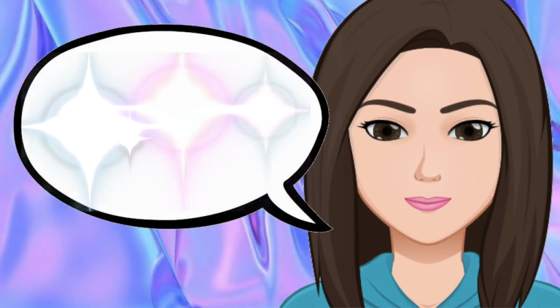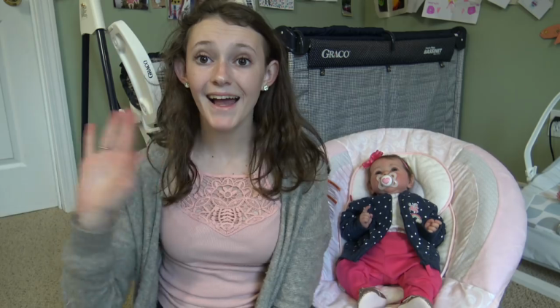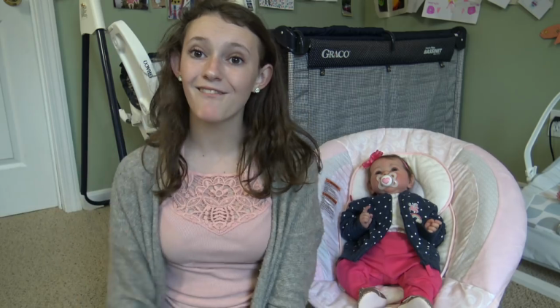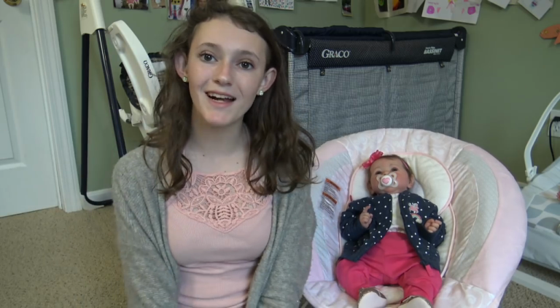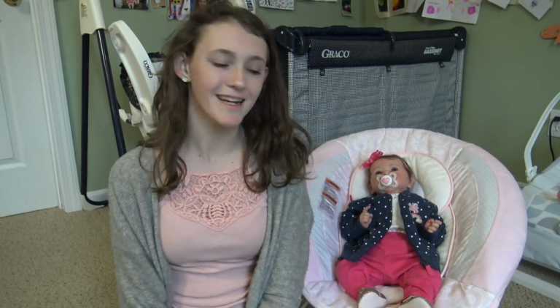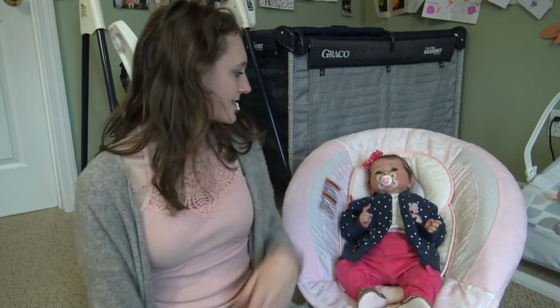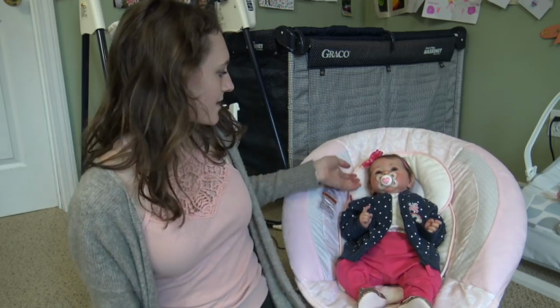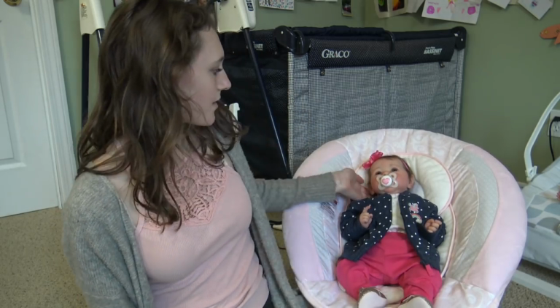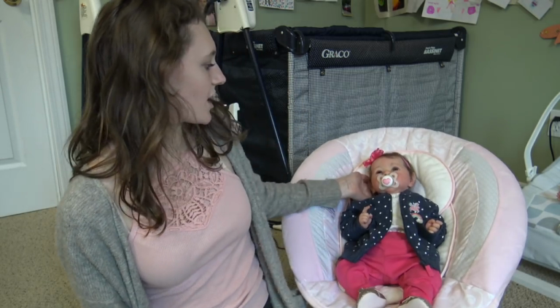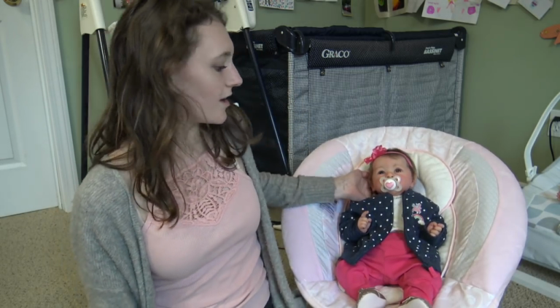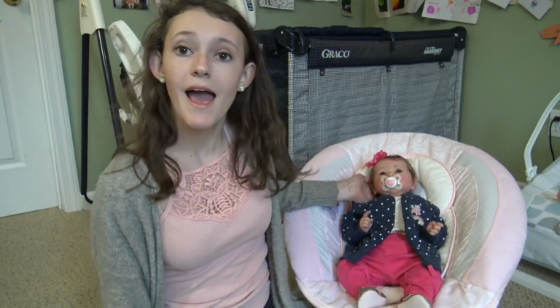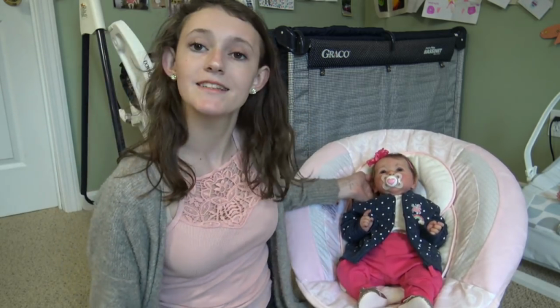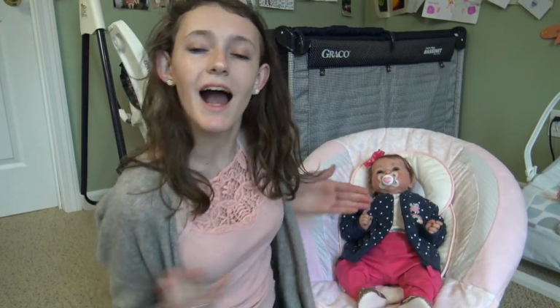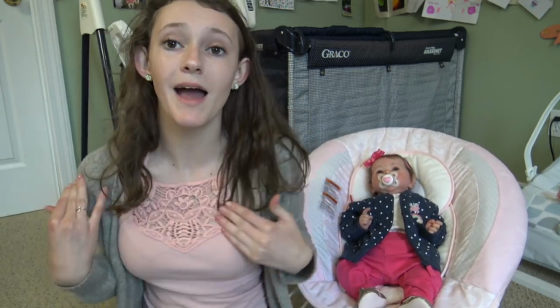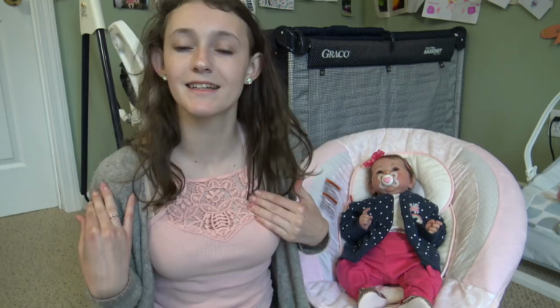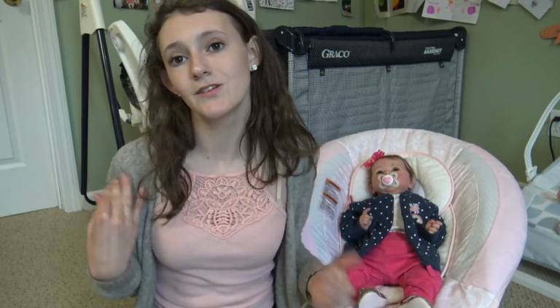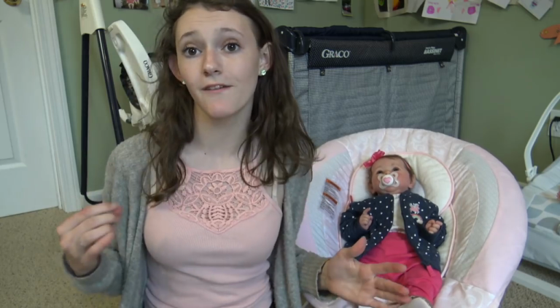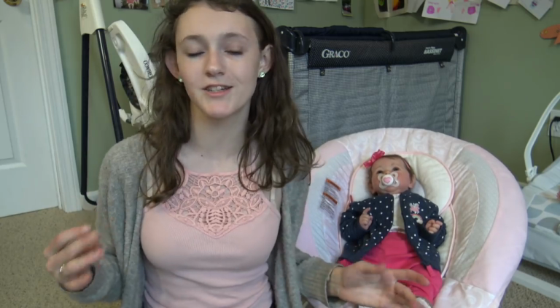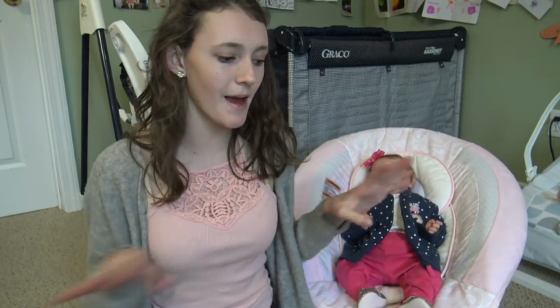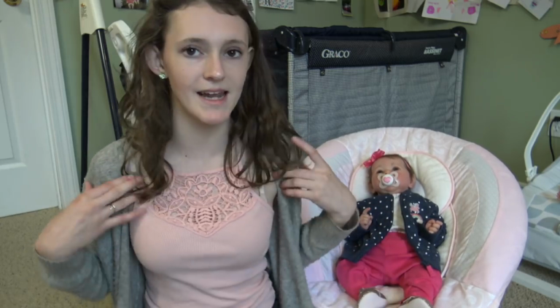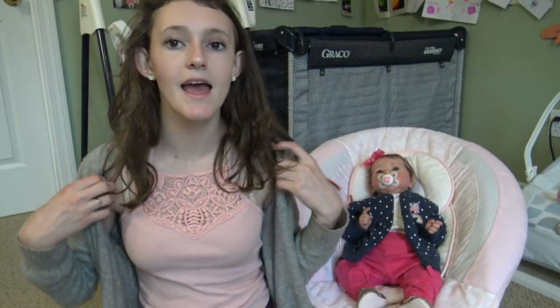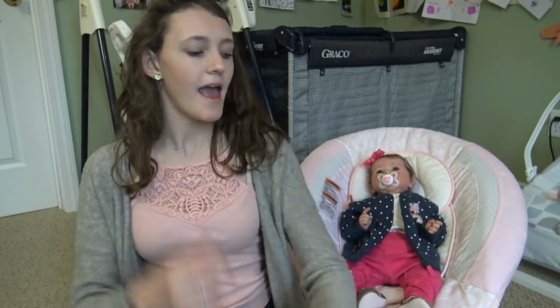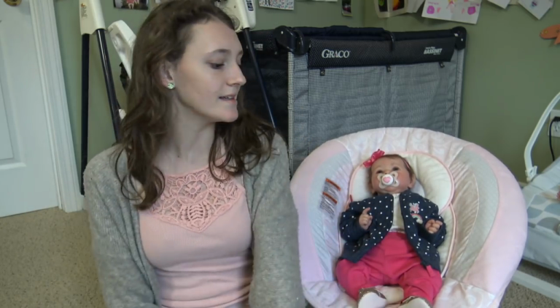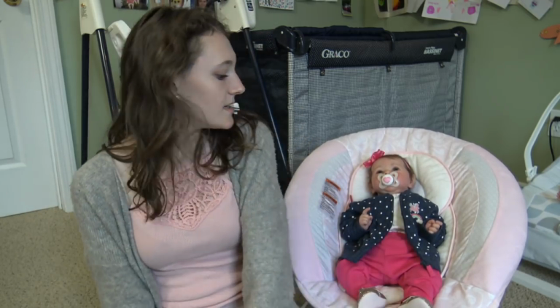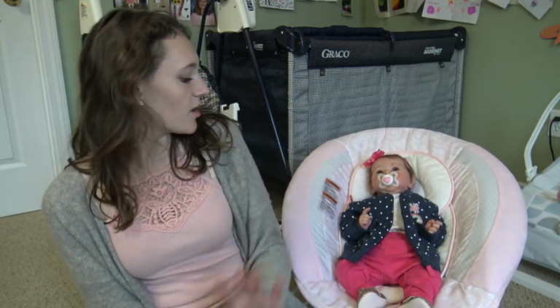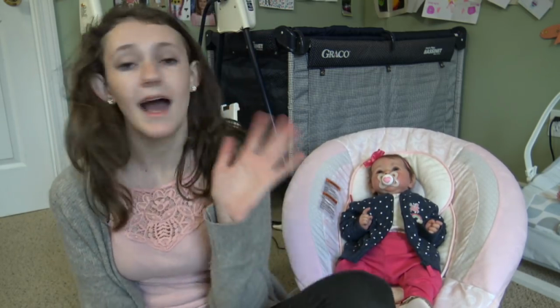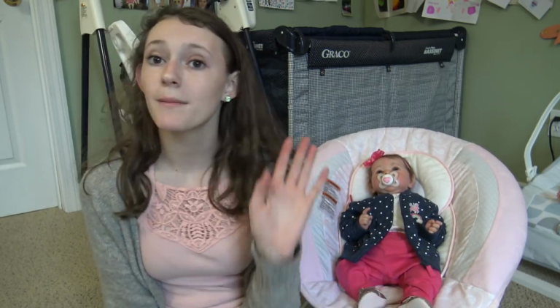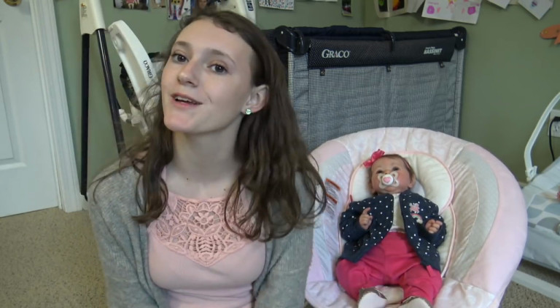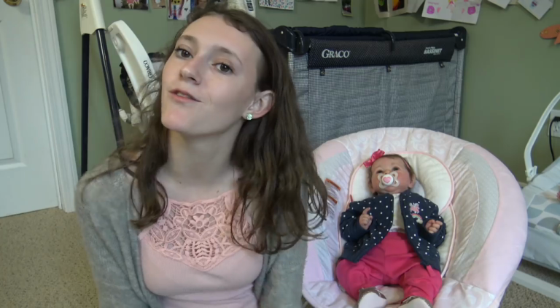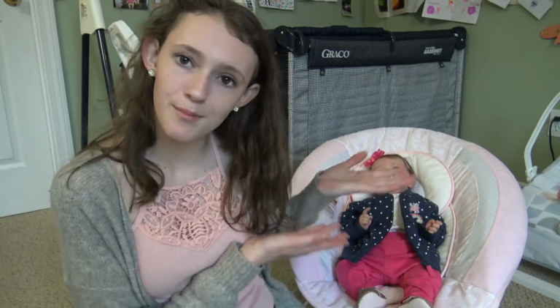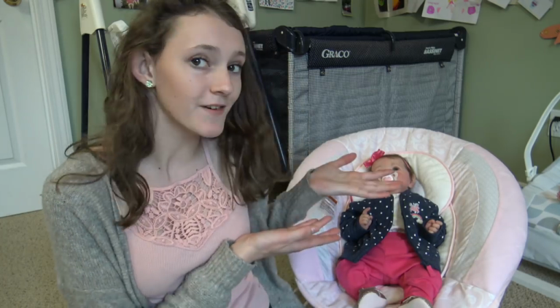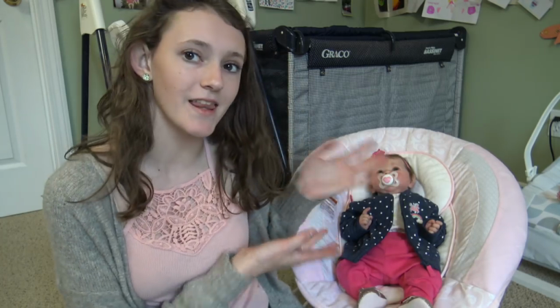Hey guys, welcome back to my channel! Today I'm here with Shiloh, and I'm packing to go to California on Tuesday. As promised, I'm doing a video of what I'm bringing for Shiloh to California.